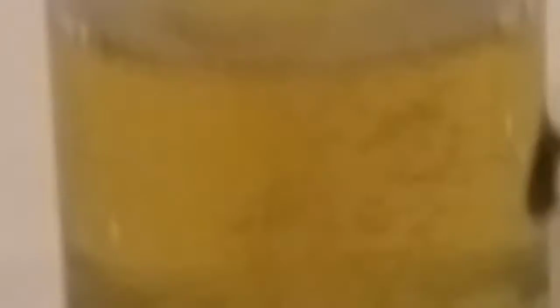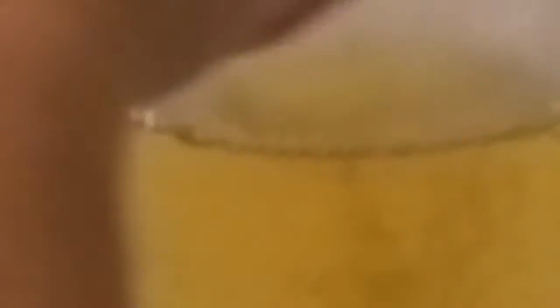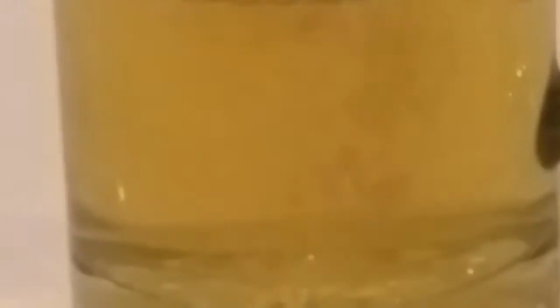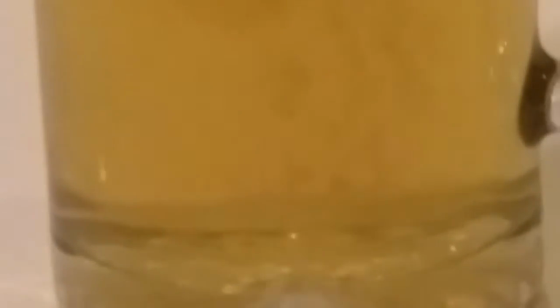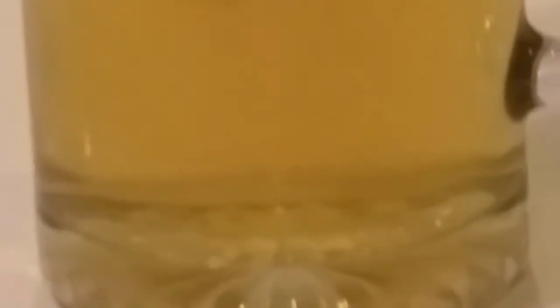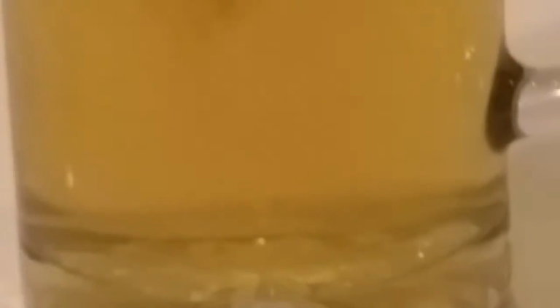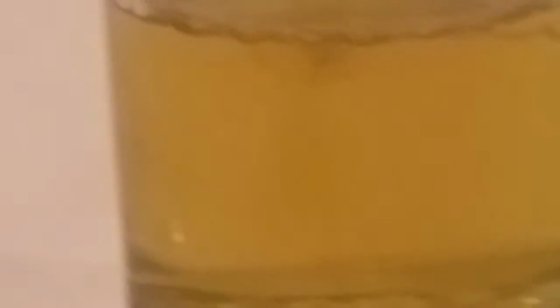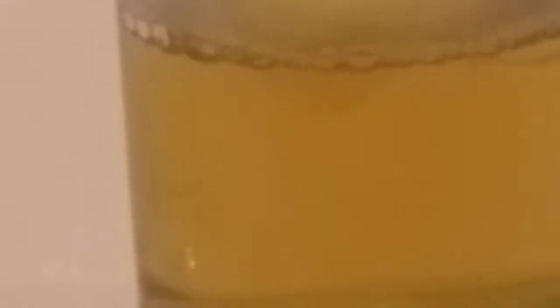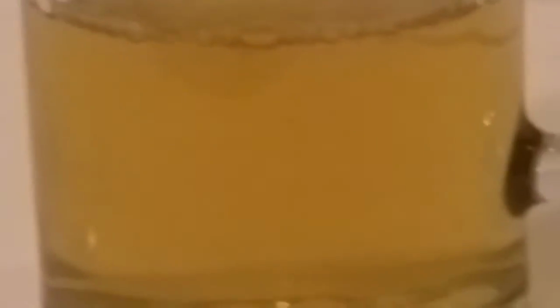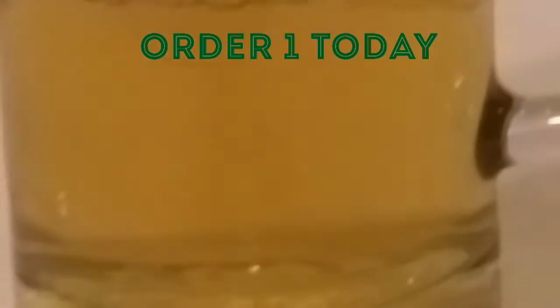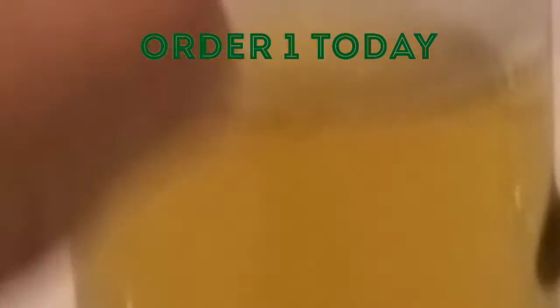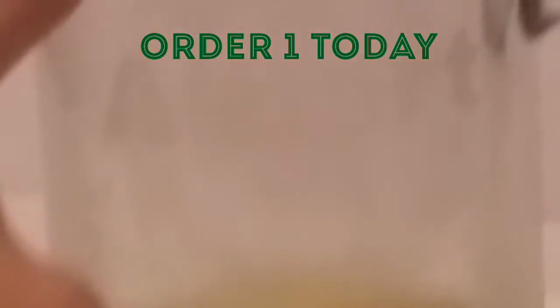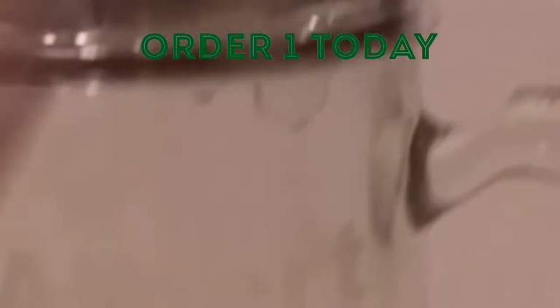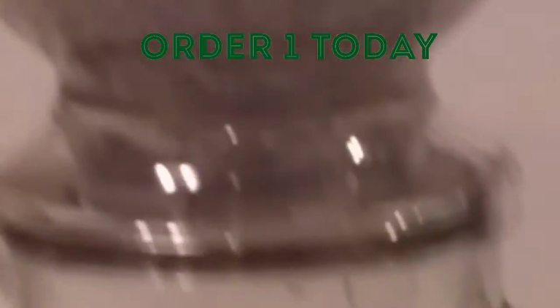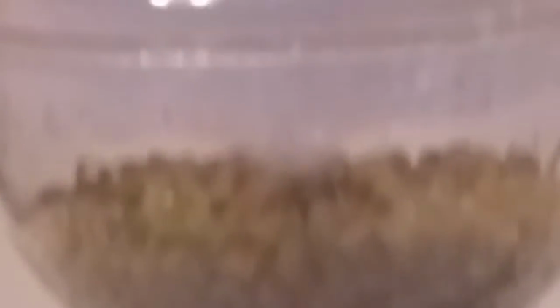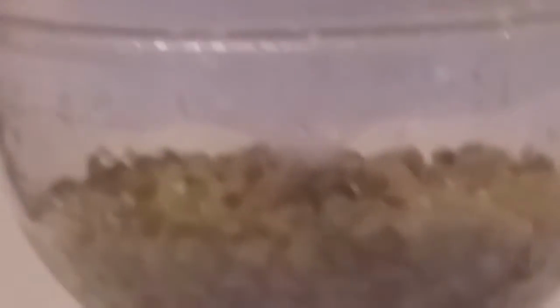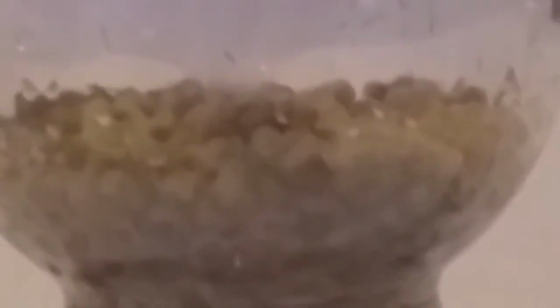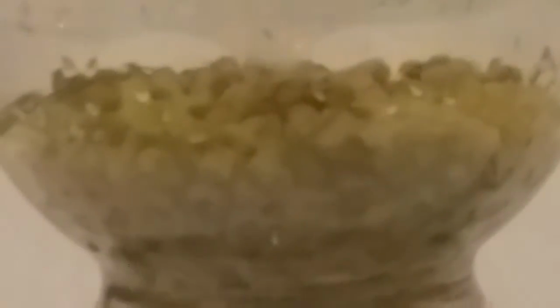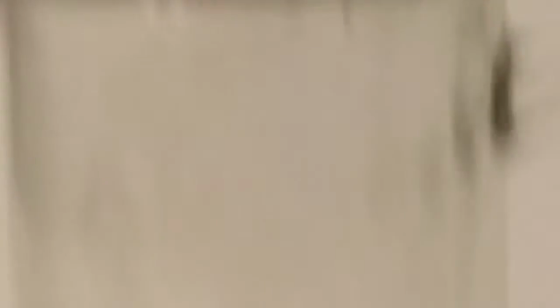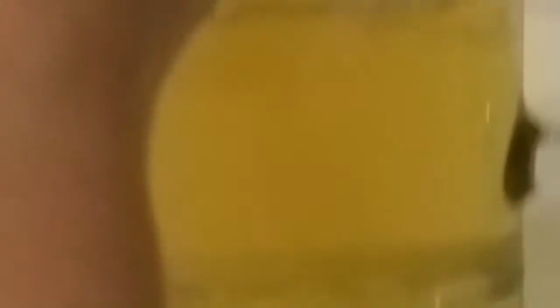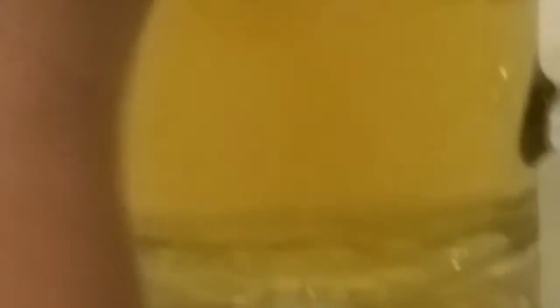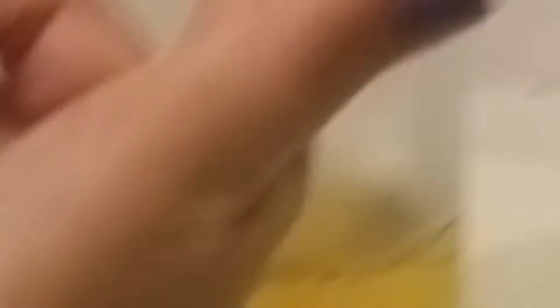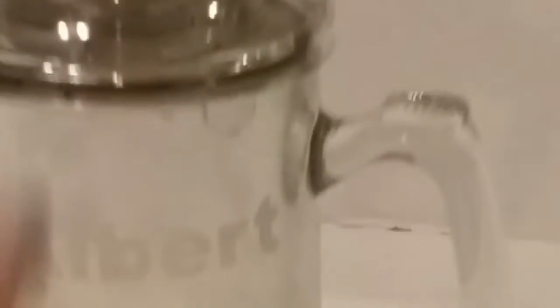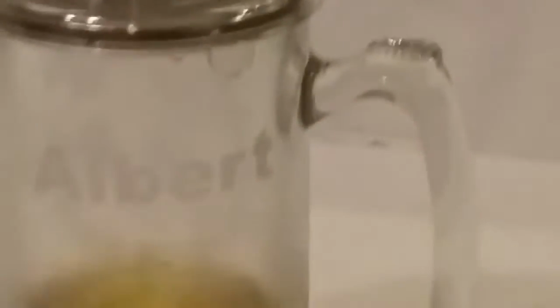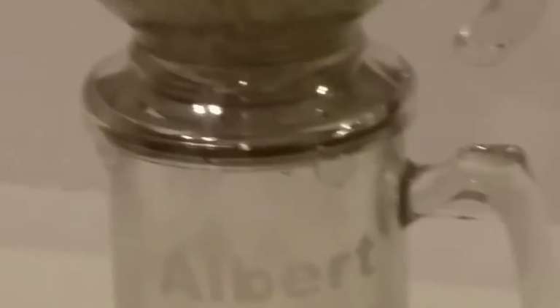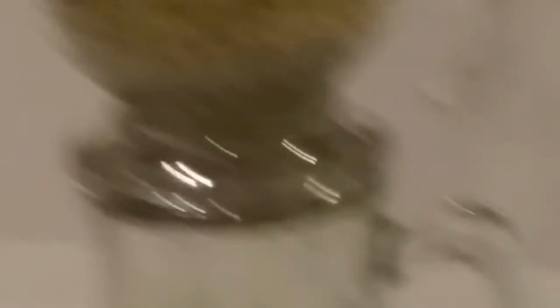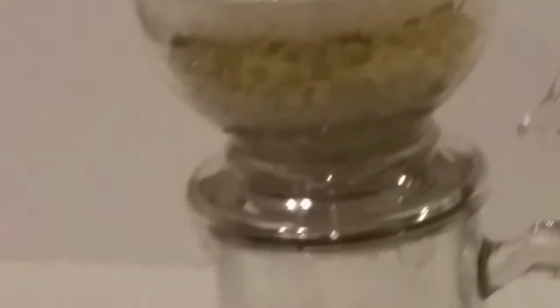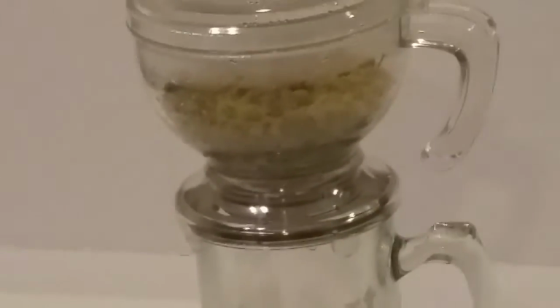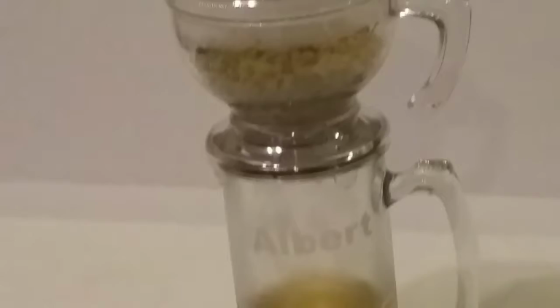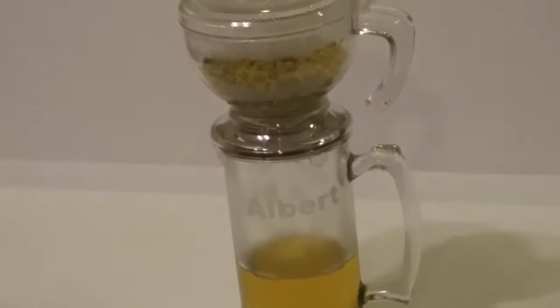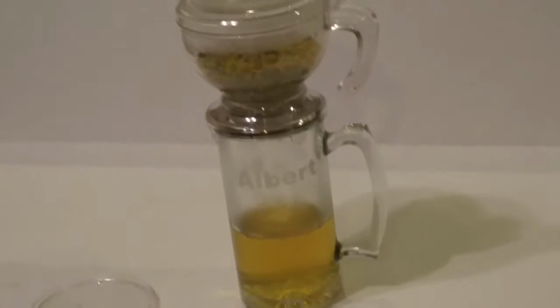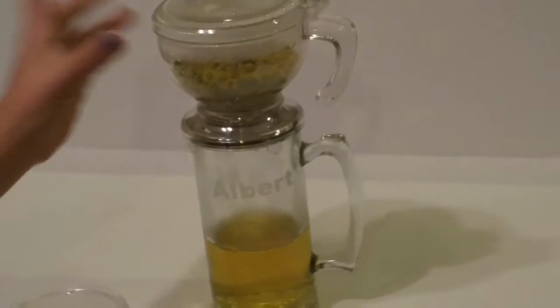It keeps all the chamomile seeds, all your tea leaves, and also all your coffee grinds. So you can kind of use this as a French press because it keeps all your coffee in the top and it wouldn't filter through. You could also make great fresh coffee from this.